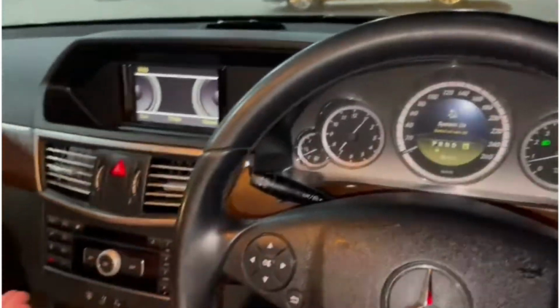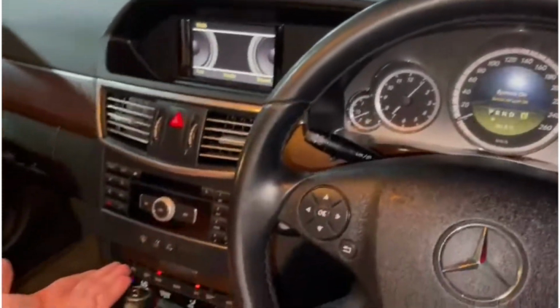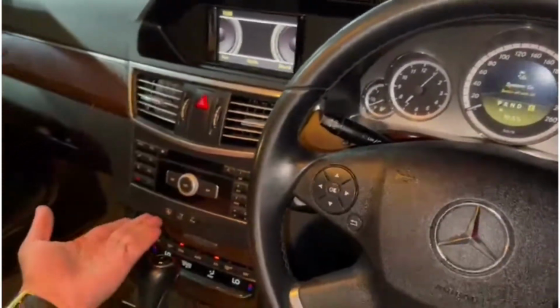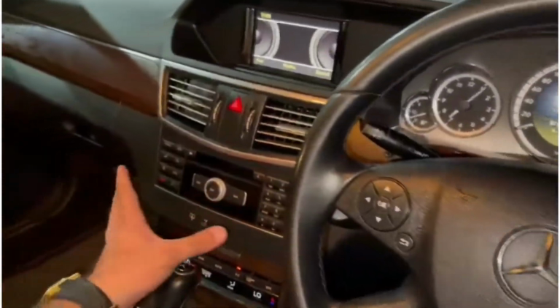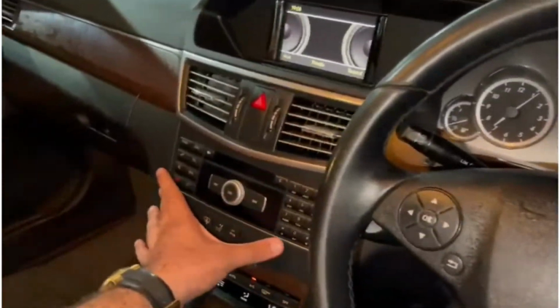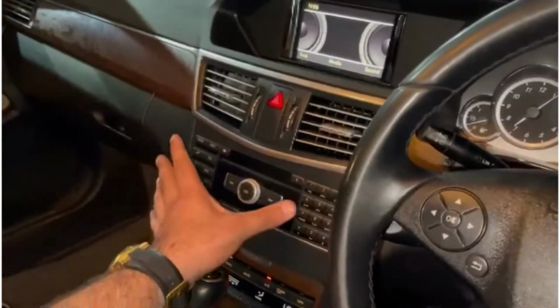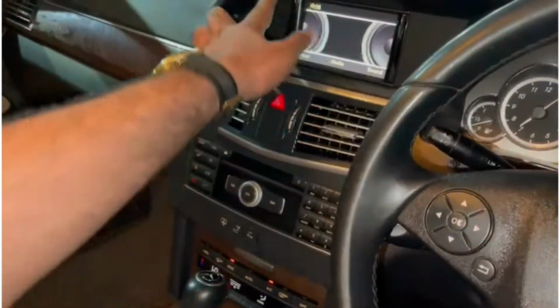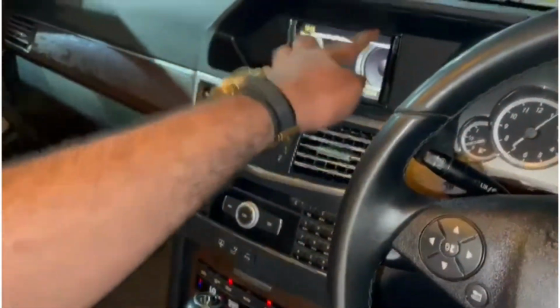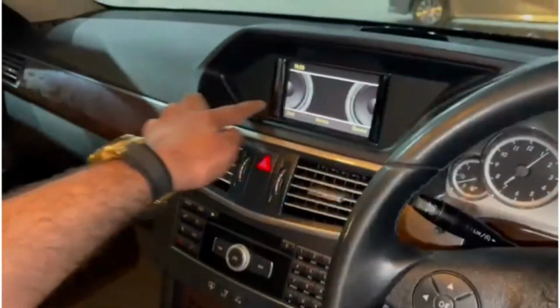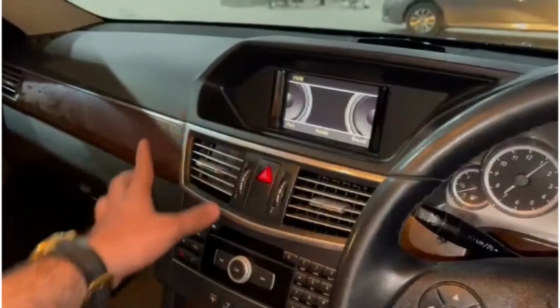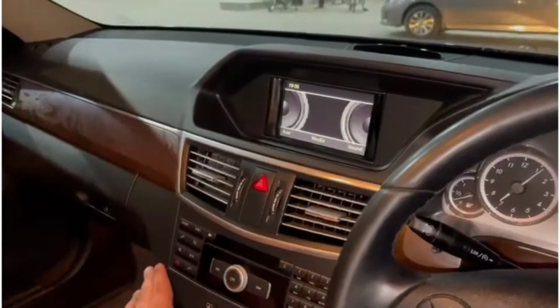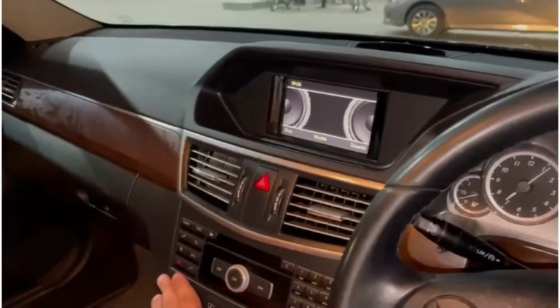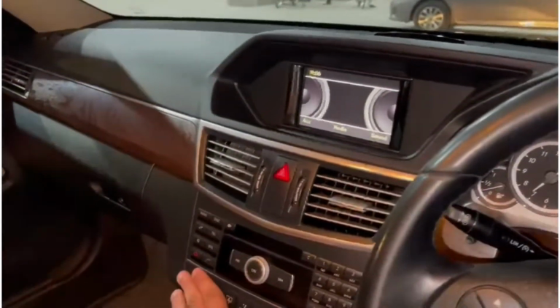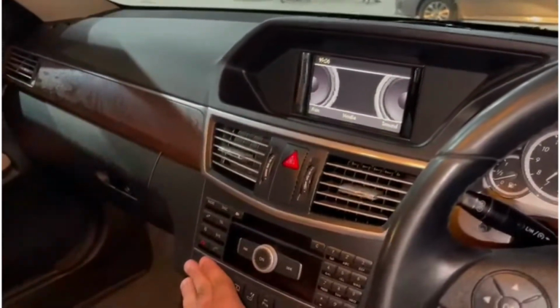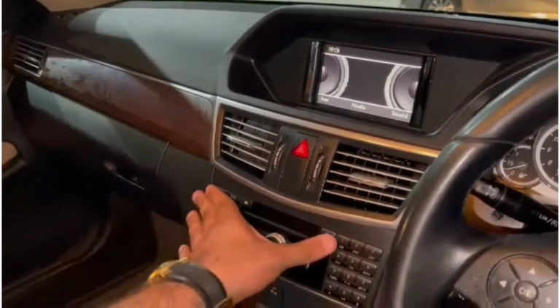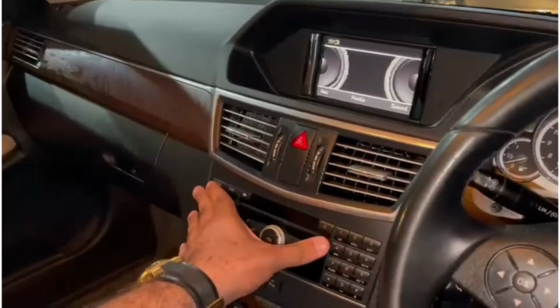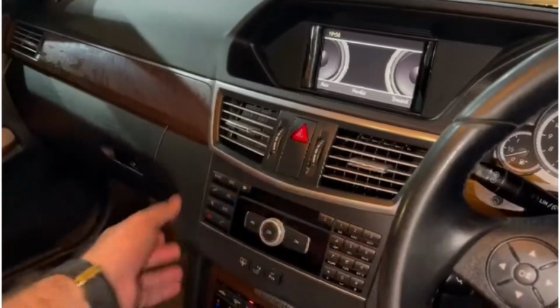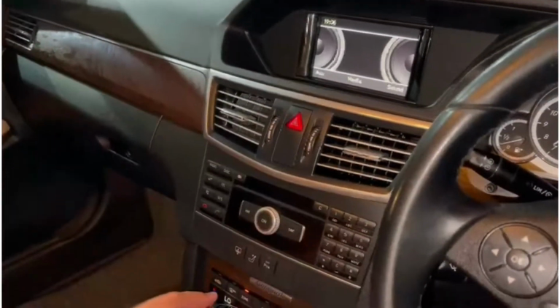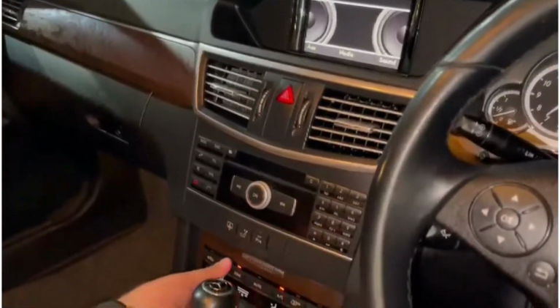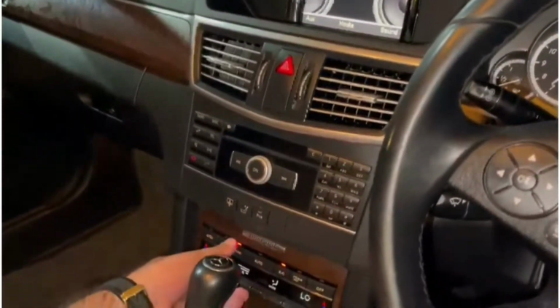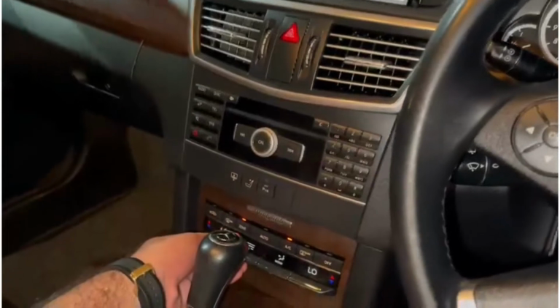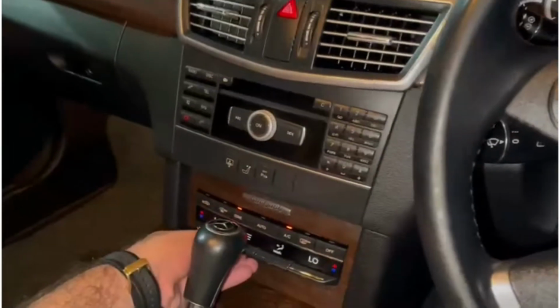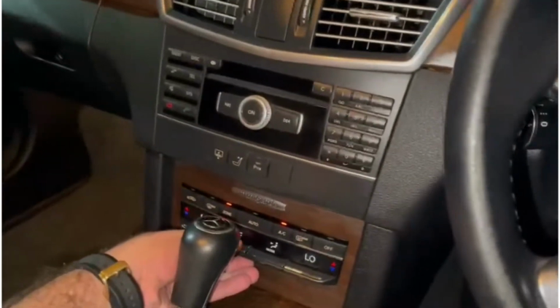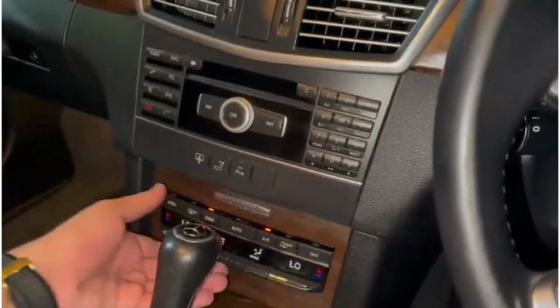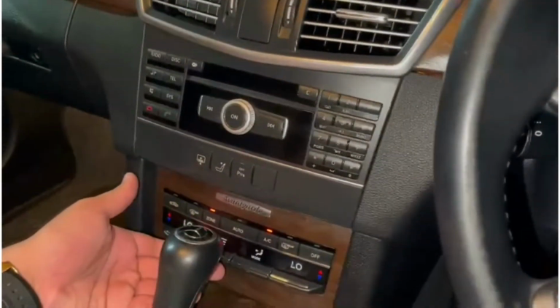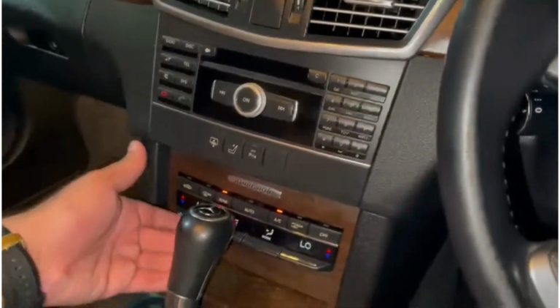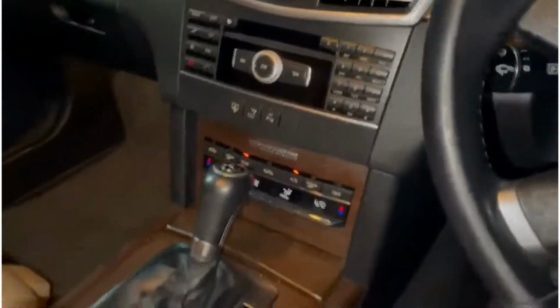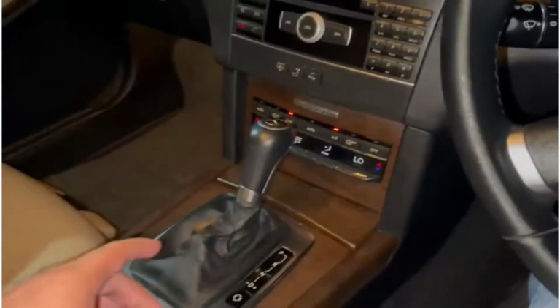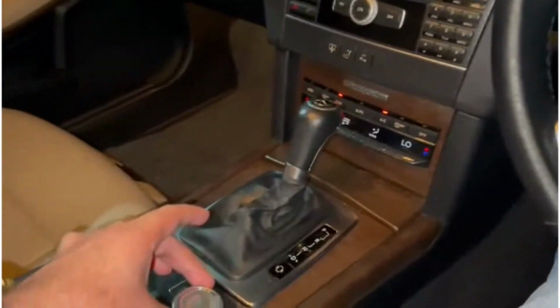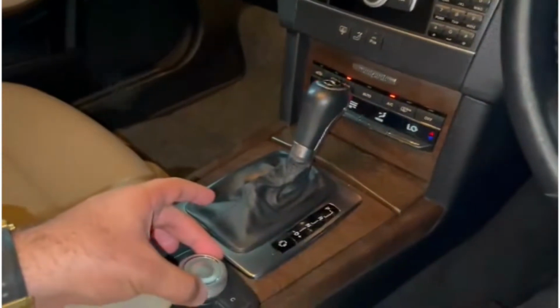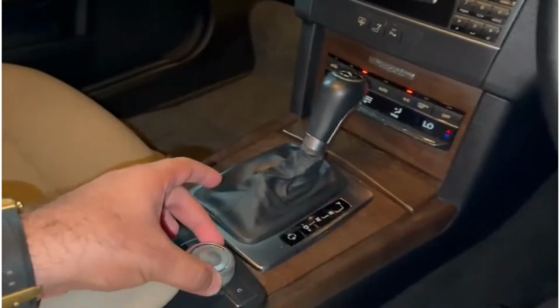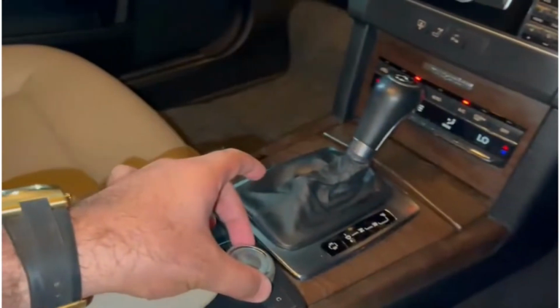As you can see, this is the display of this car which comes with a media player that you can control through it. It also has a beautiful climate control system, and you can control the volume of the car from here as well.